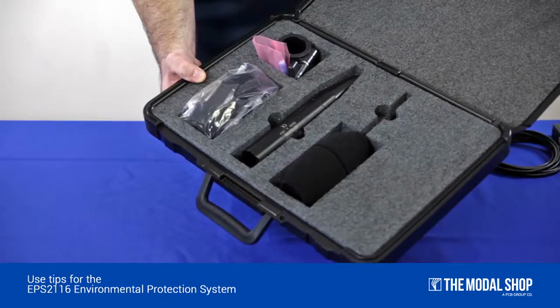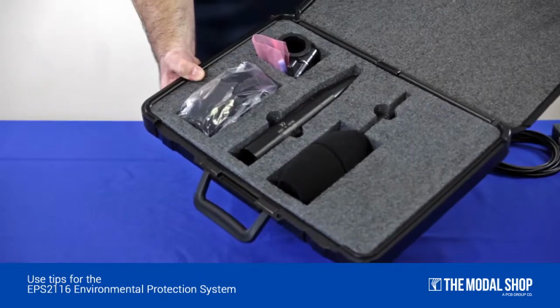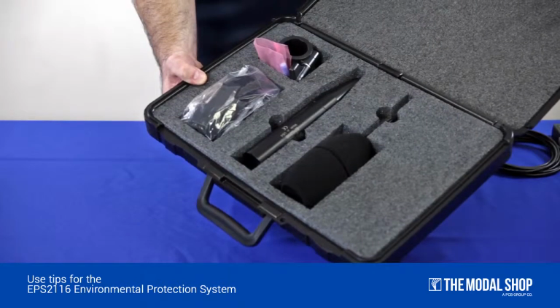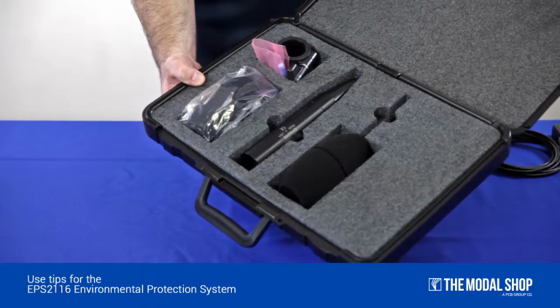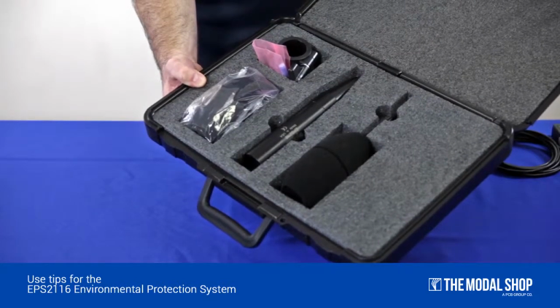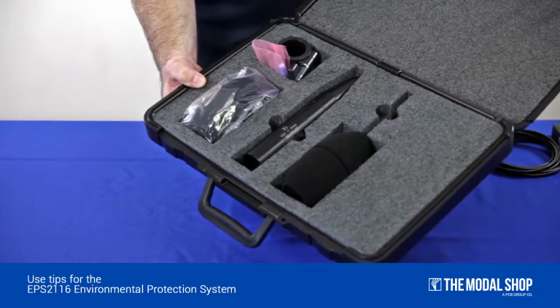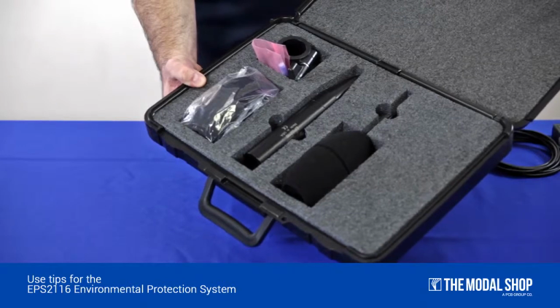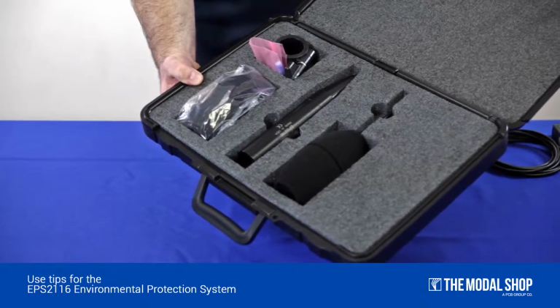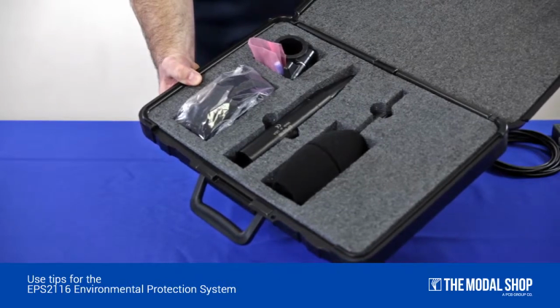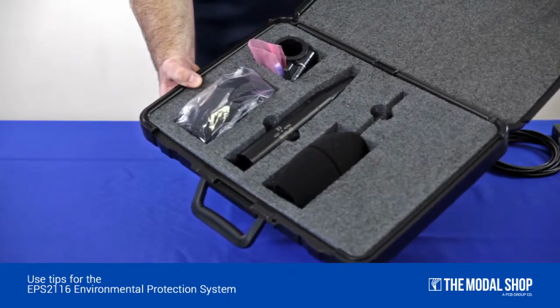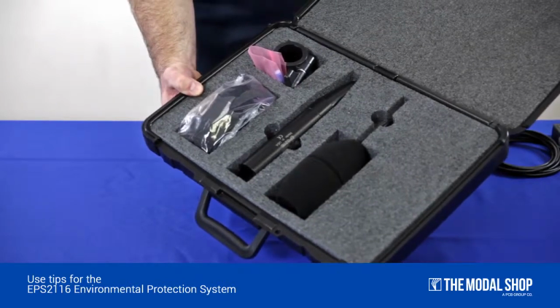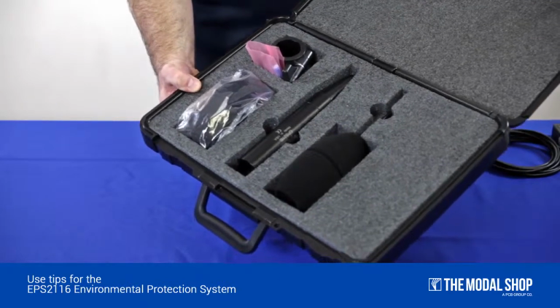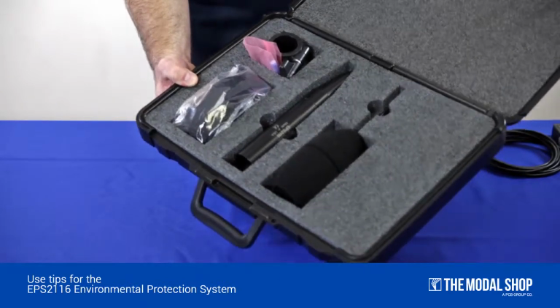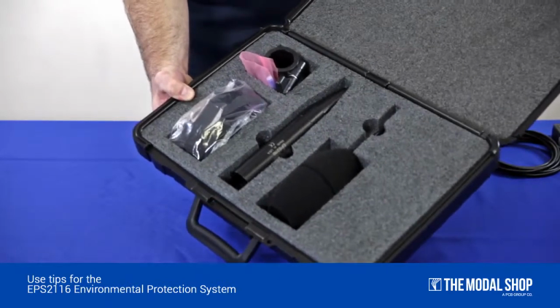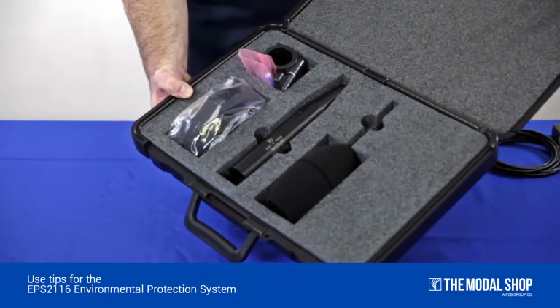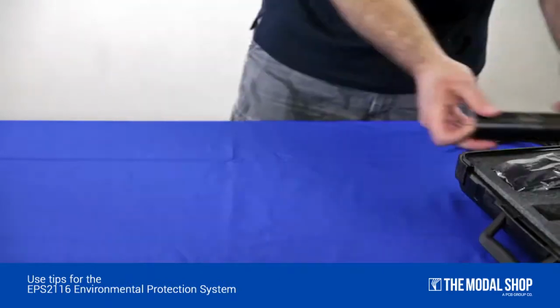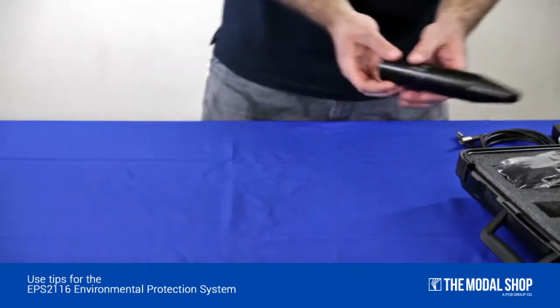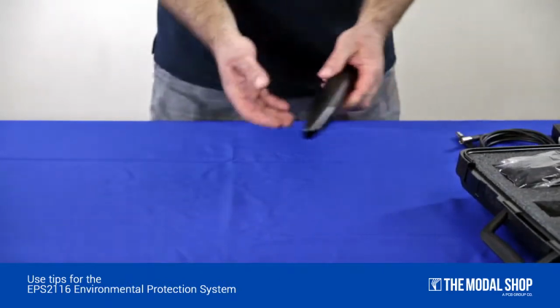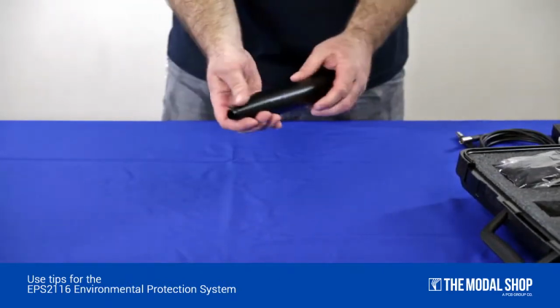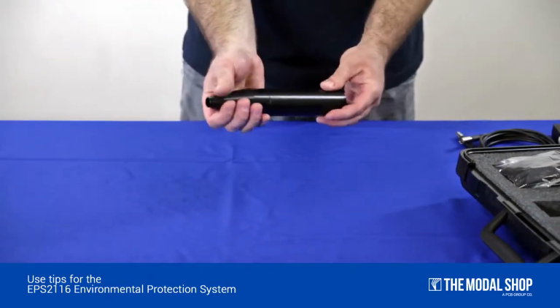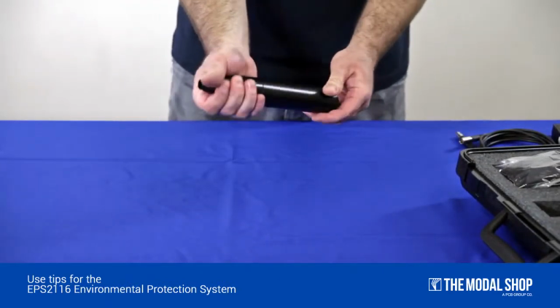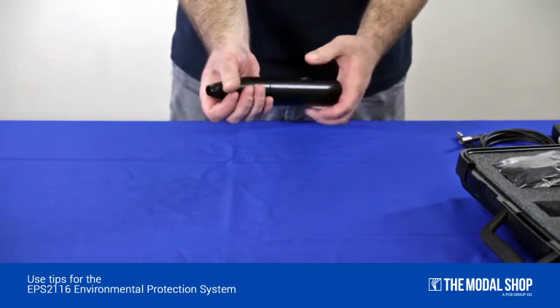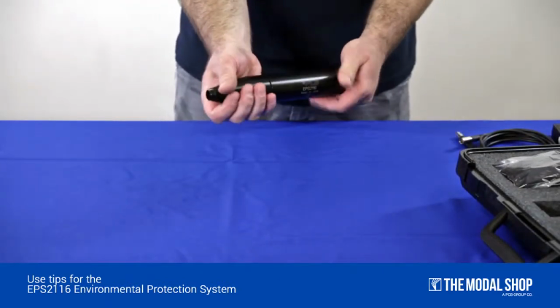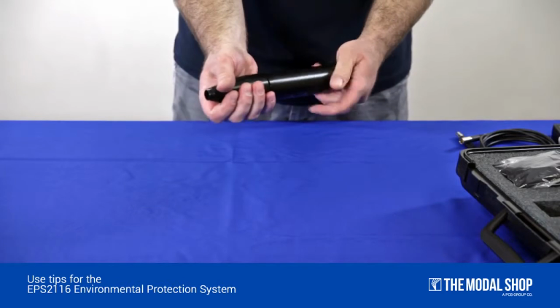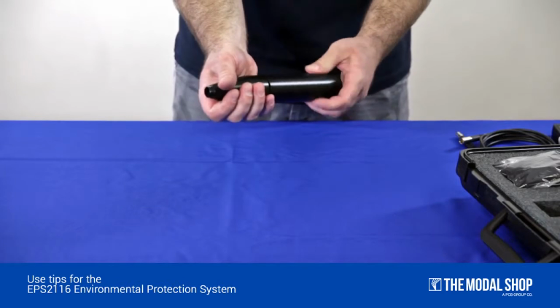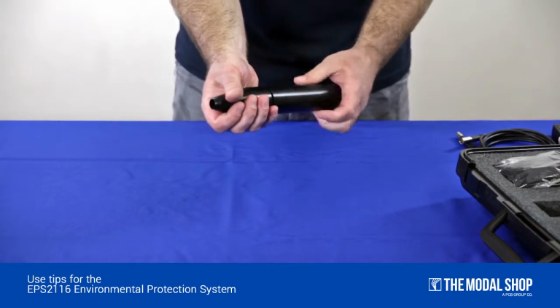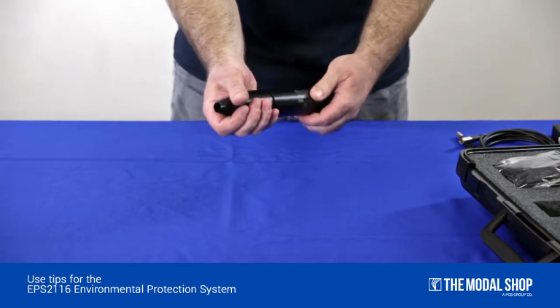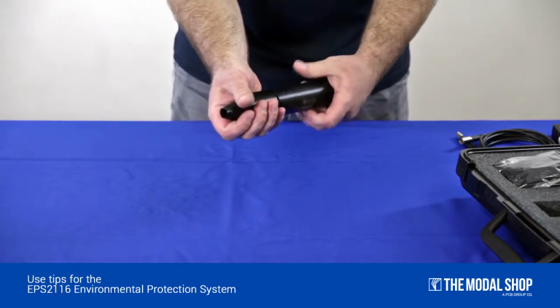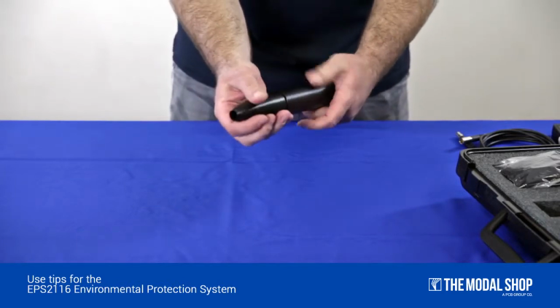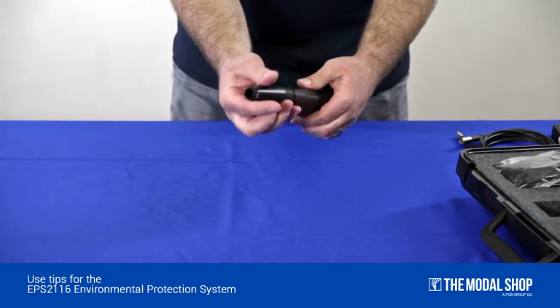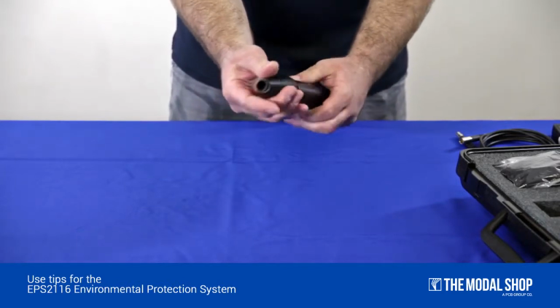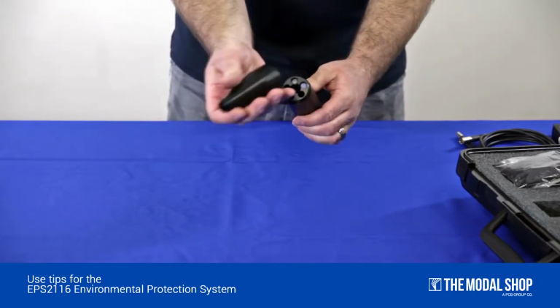When you receive your EPS-2116, it will come in a case similar to this one. First, you will need to load the desiccant cartridges into the unit.